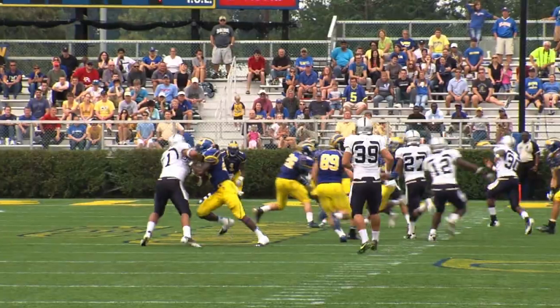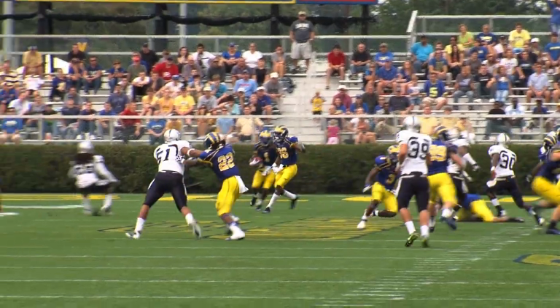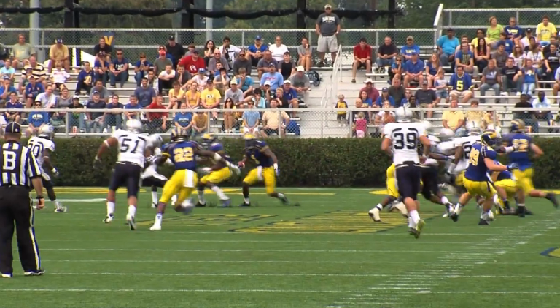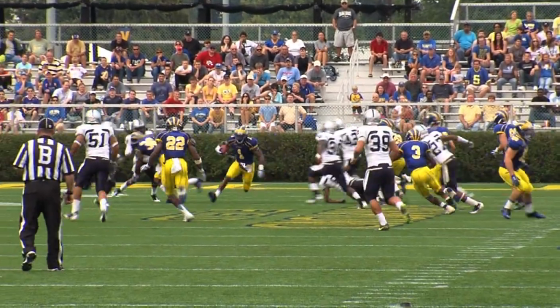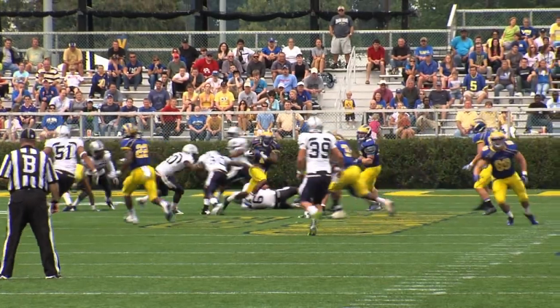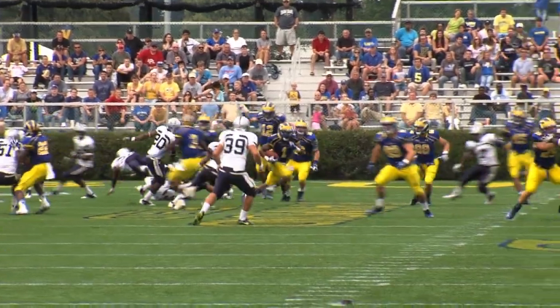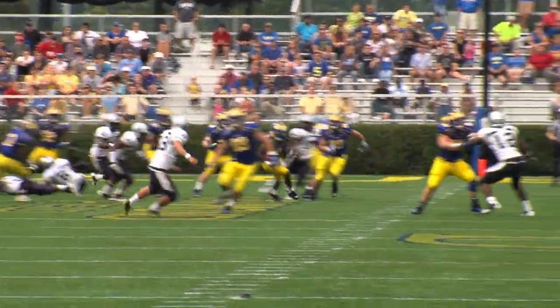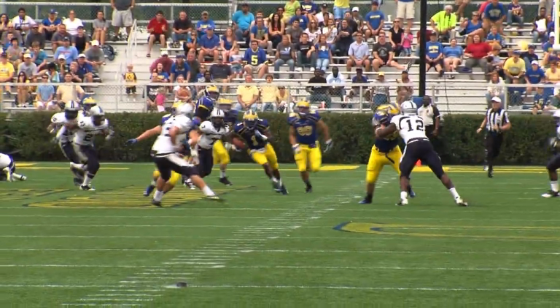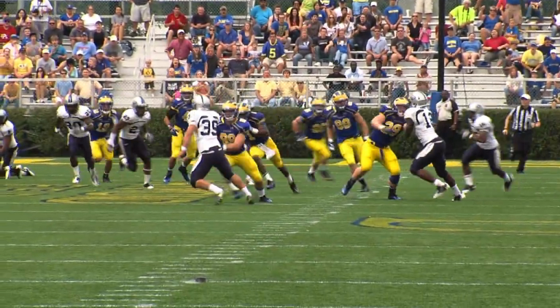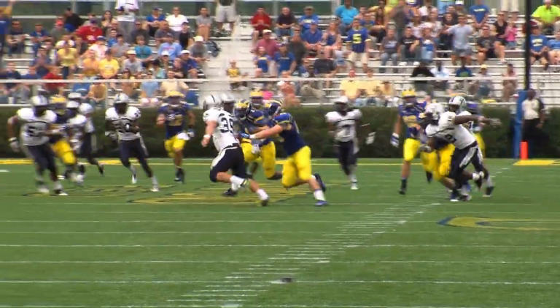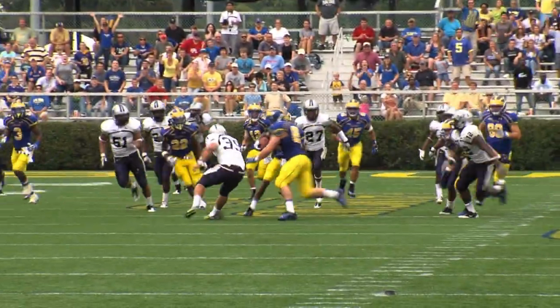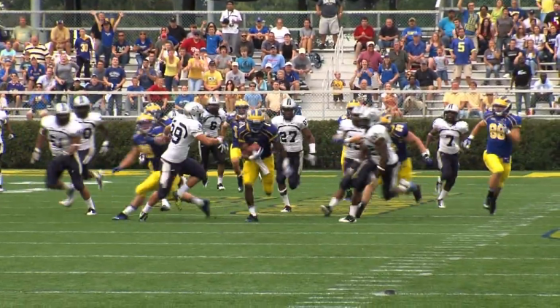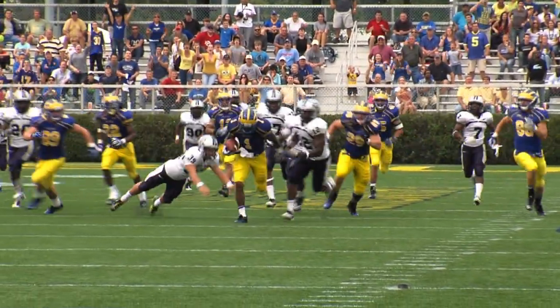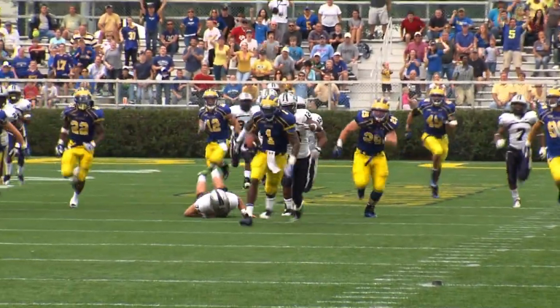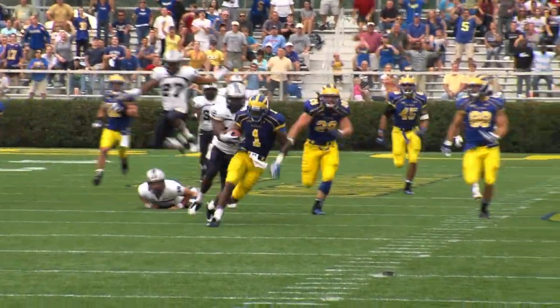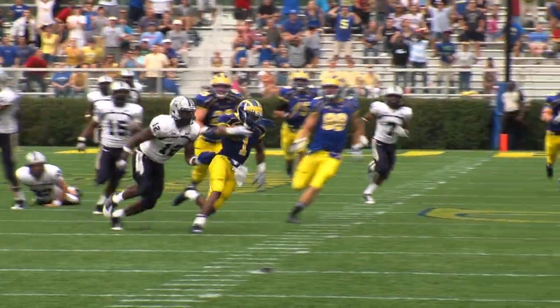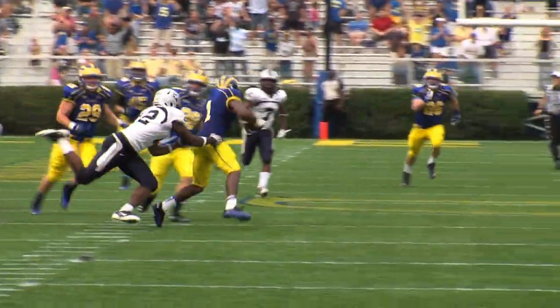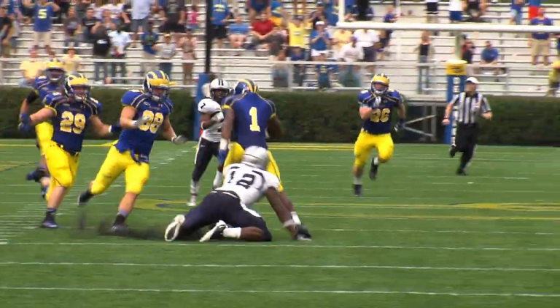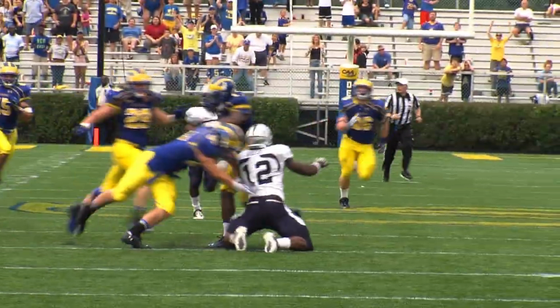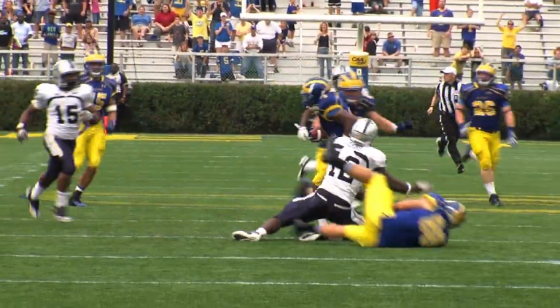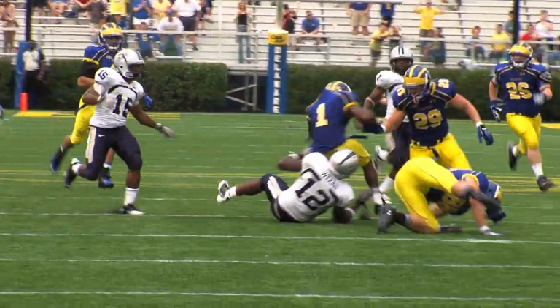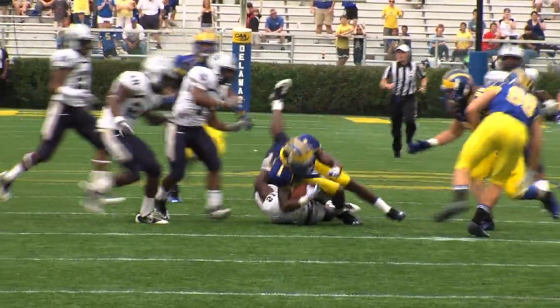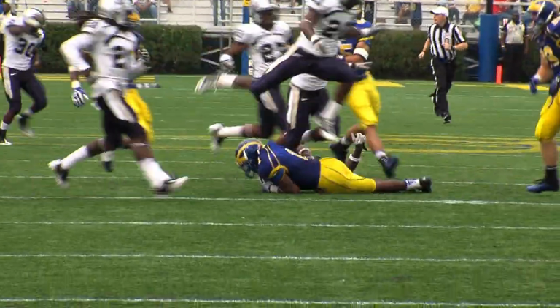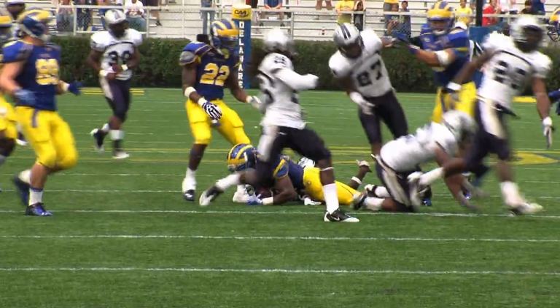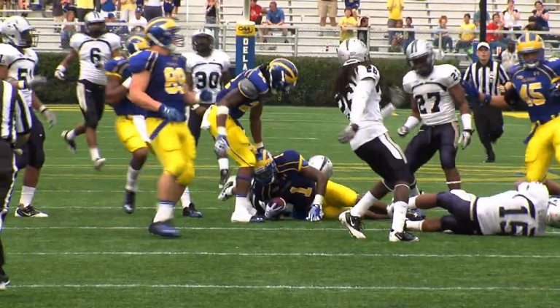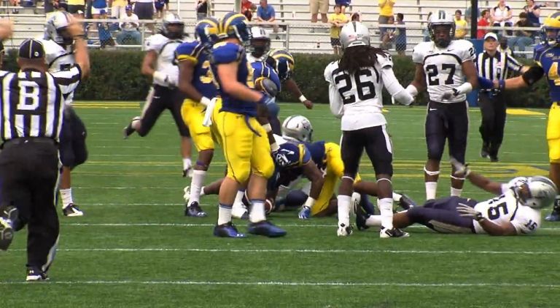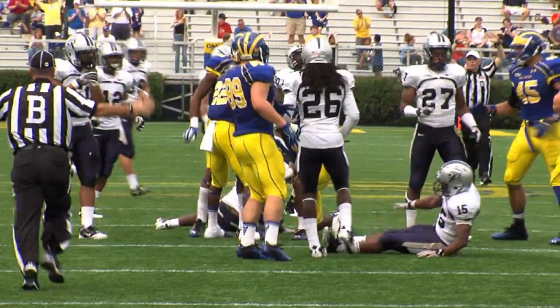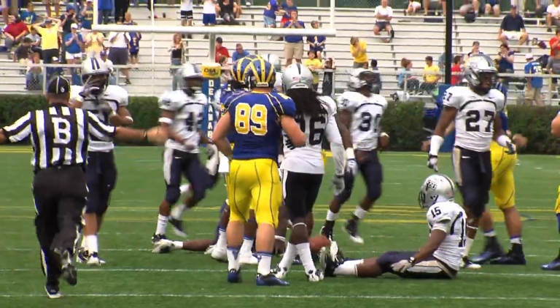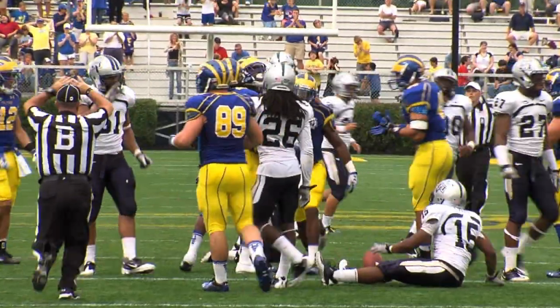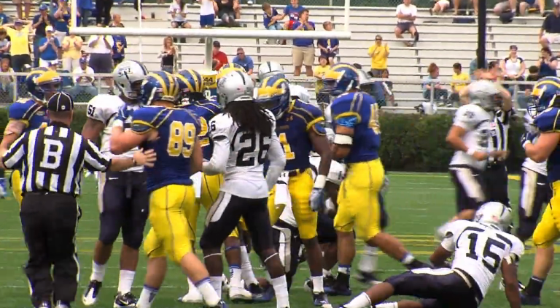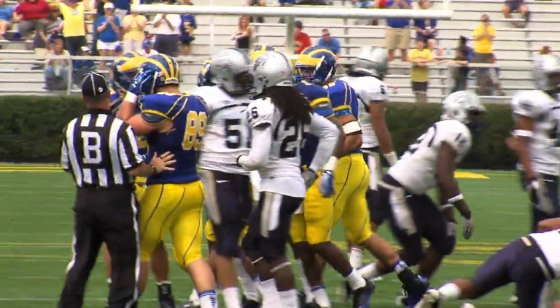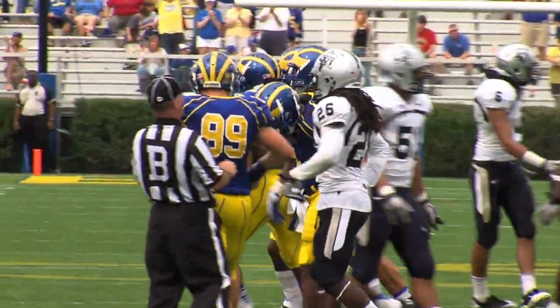Back up to six. Runs across the ten, fifteen, twenty. Cuts it back. Twenty-five. Hawkins with a move. Thirty-five, forty up the middle. He gets away. Hawkins inside the forty. Donnelly being dragged down now at the thirty-five. That's at the thirty-three yard line. Saving what could have been a touchdown.